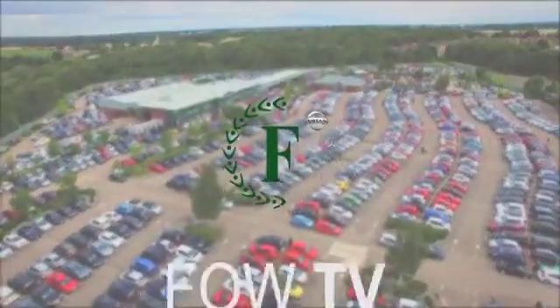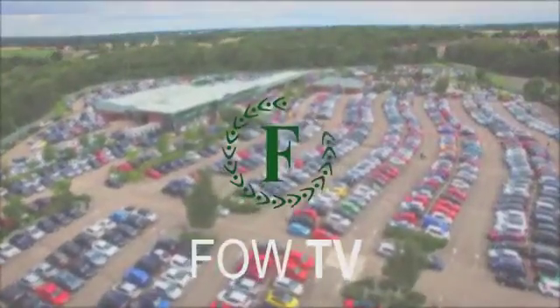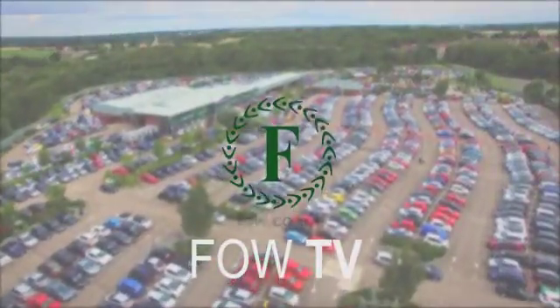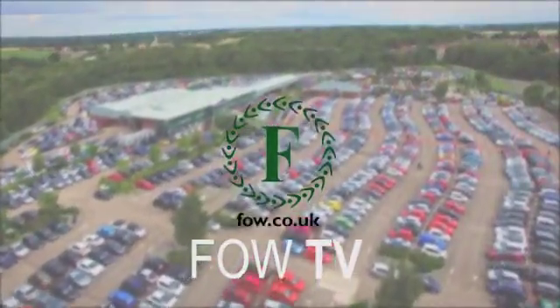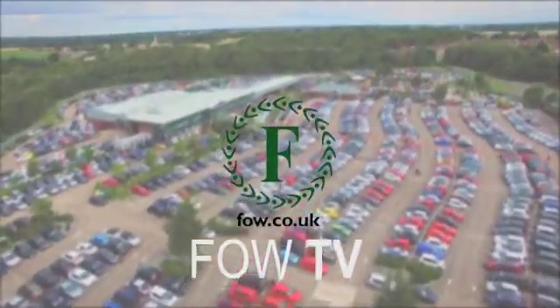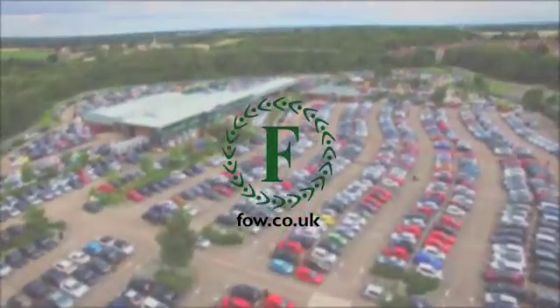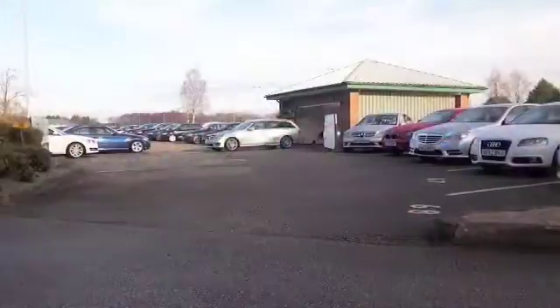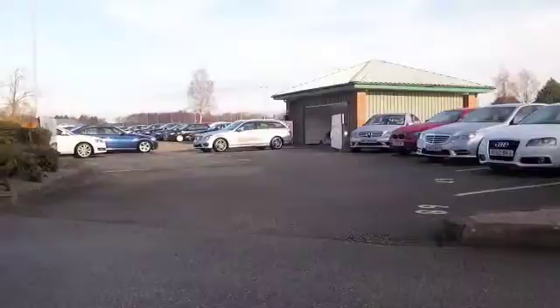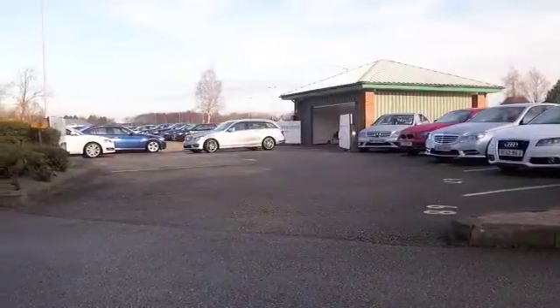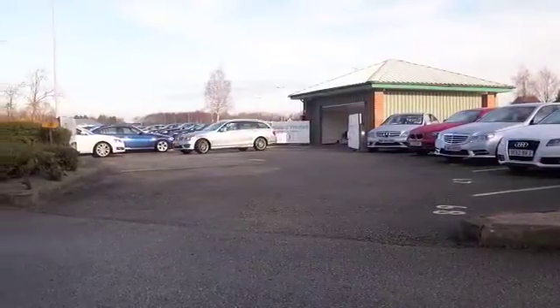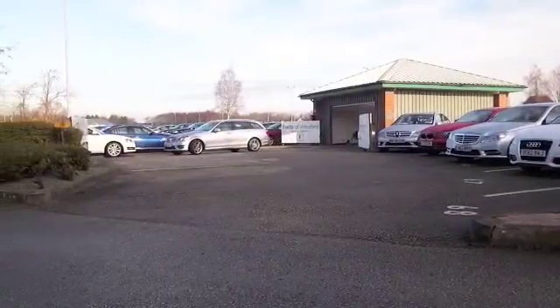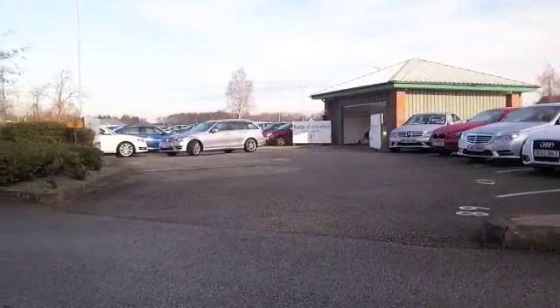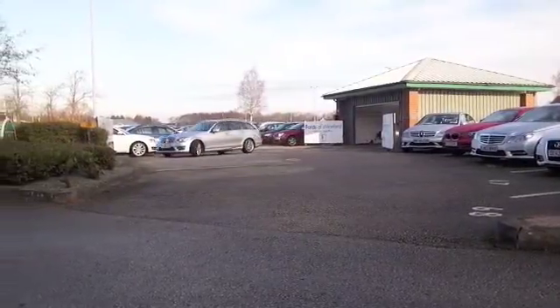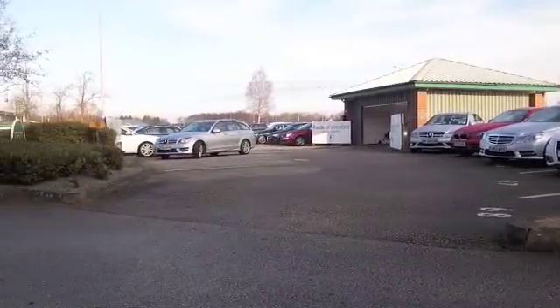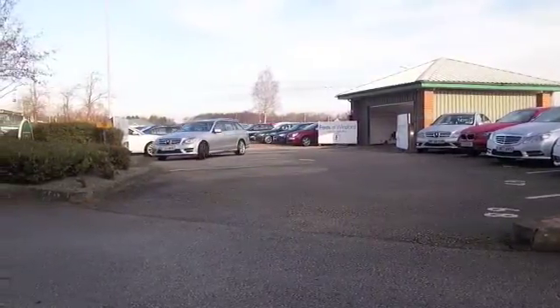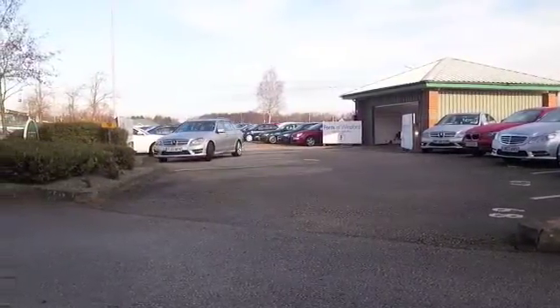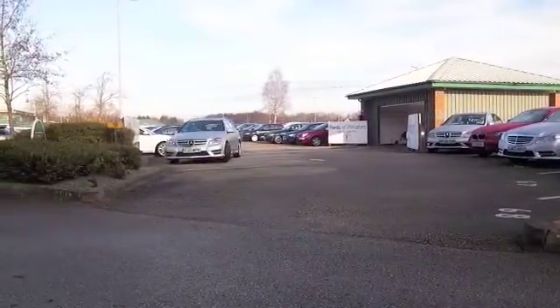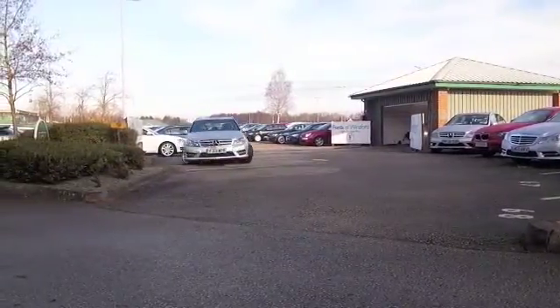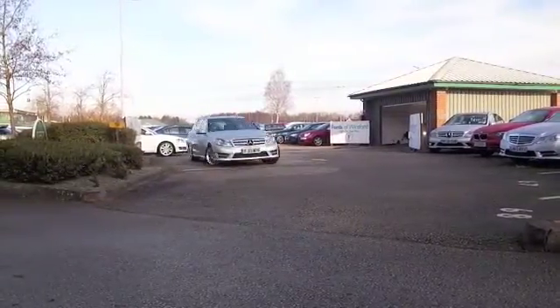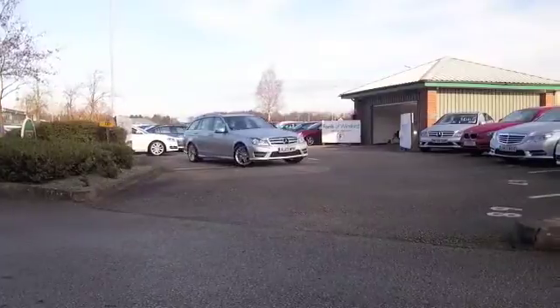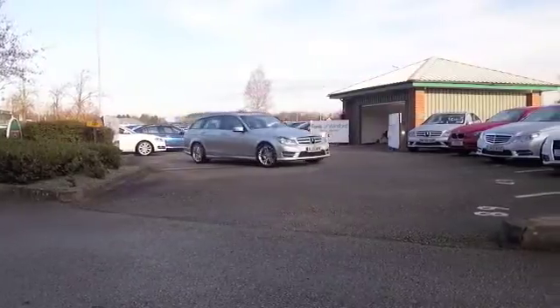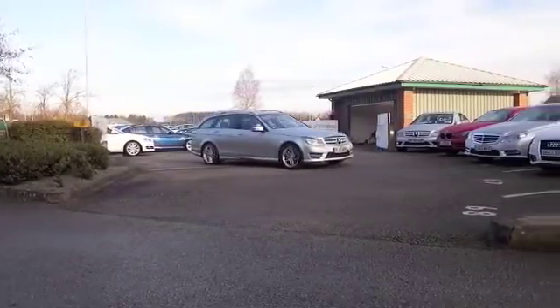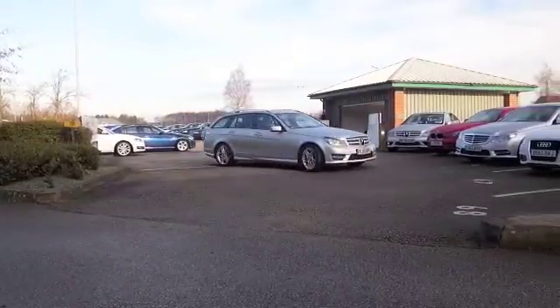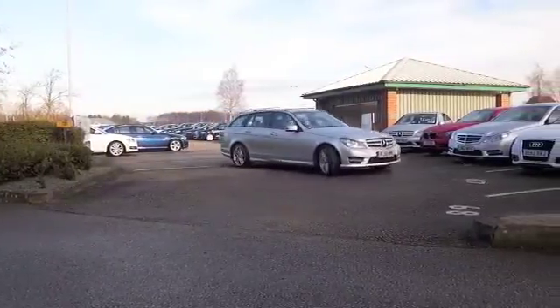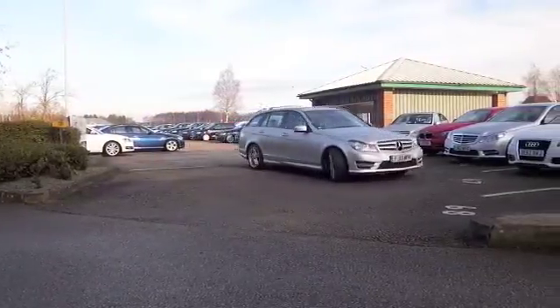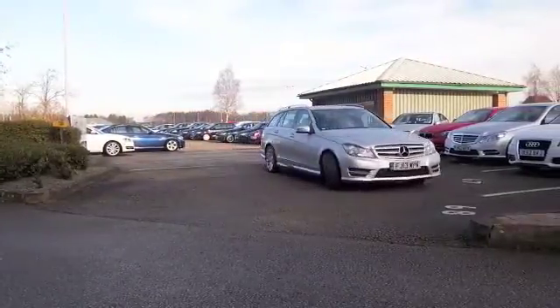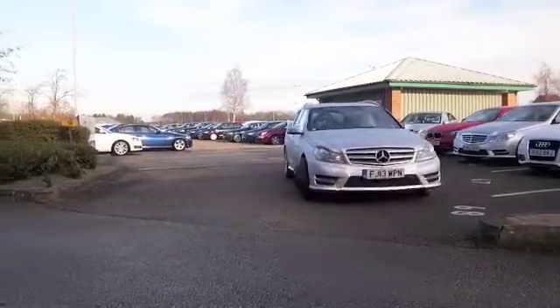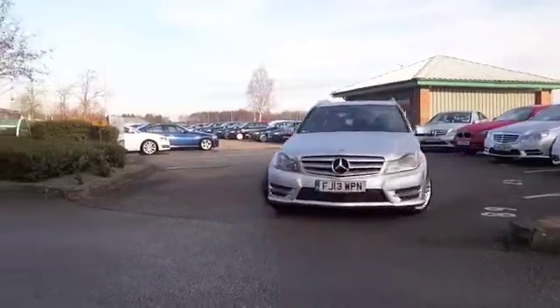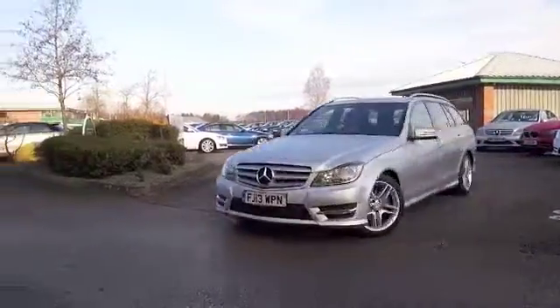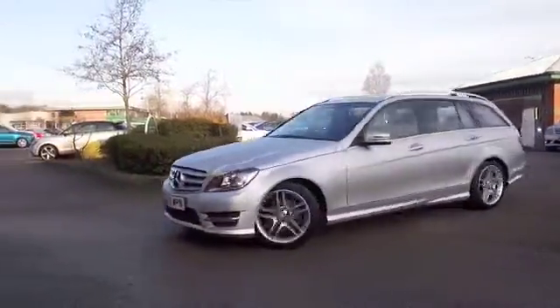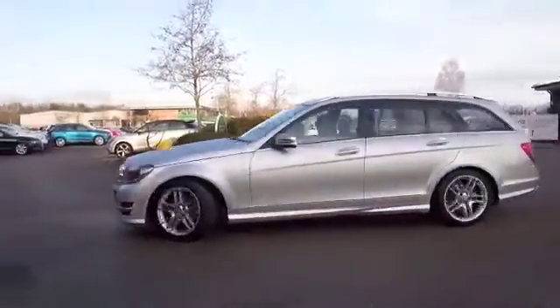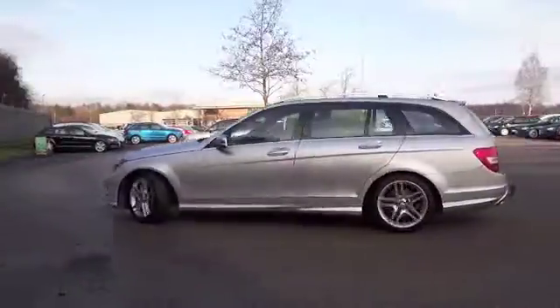Here we have a C-Class looking great in silver. This is a car that ticks all the right boxes — superb build quality, great image, and good drivability as well. I think the 2.2 diesel is very dynamic.